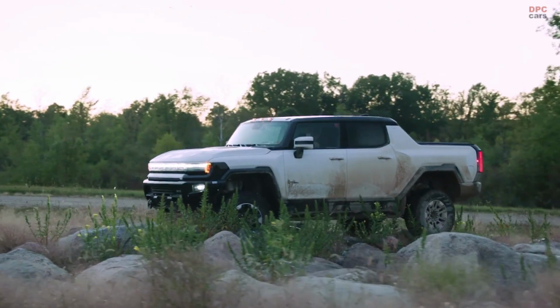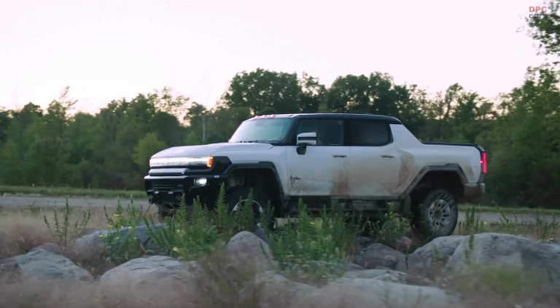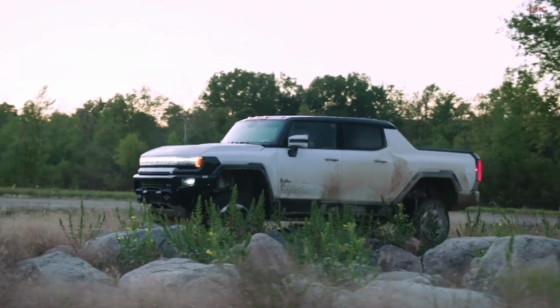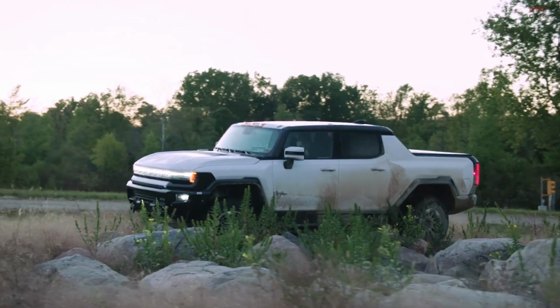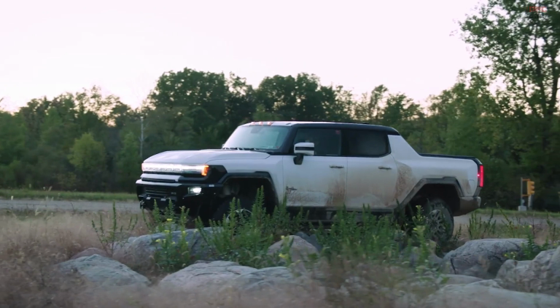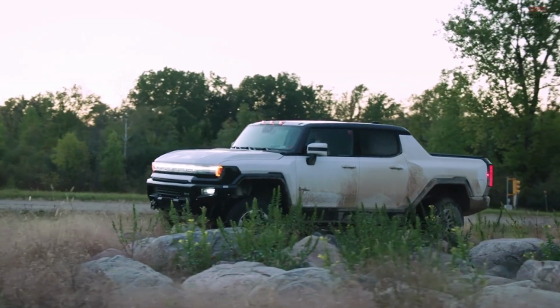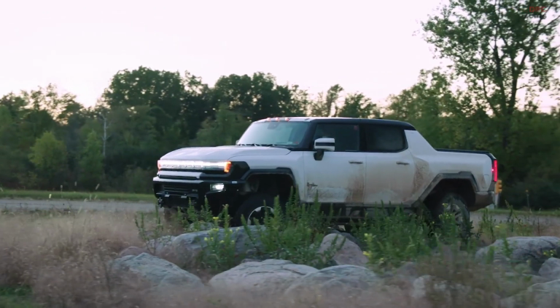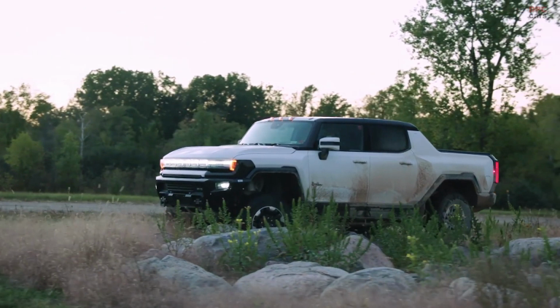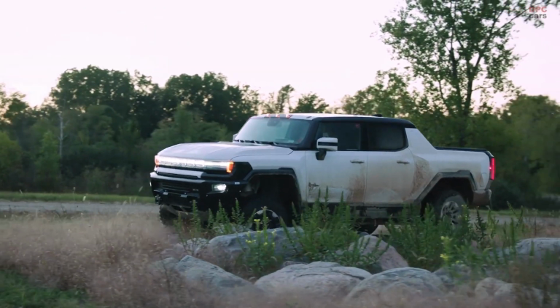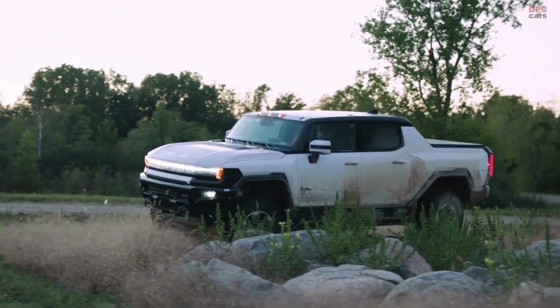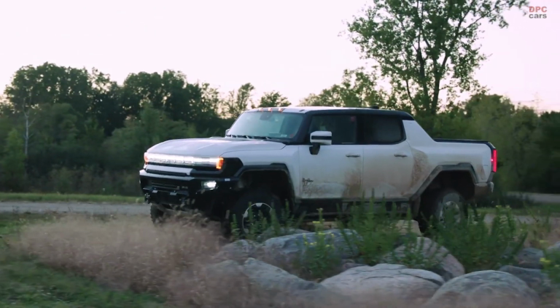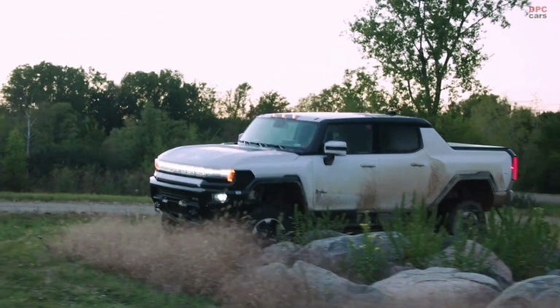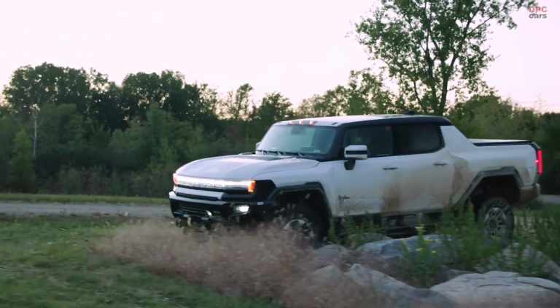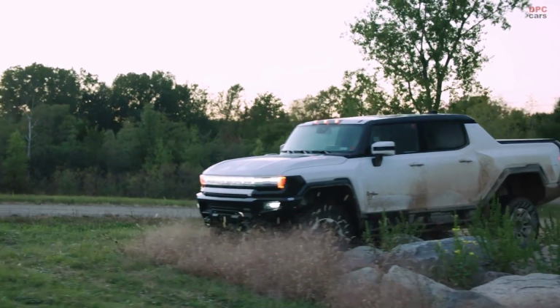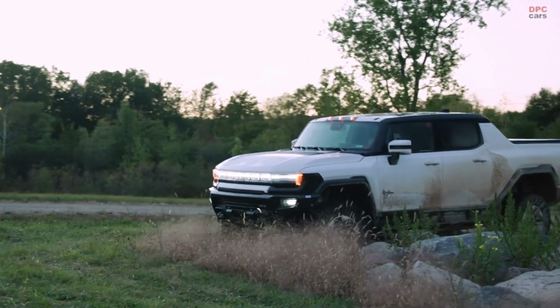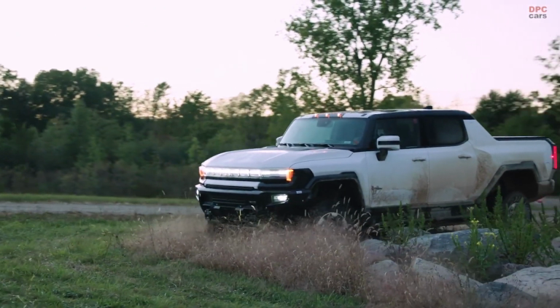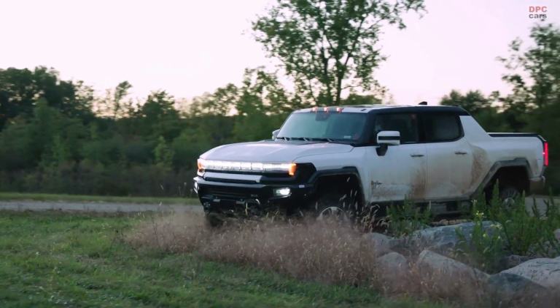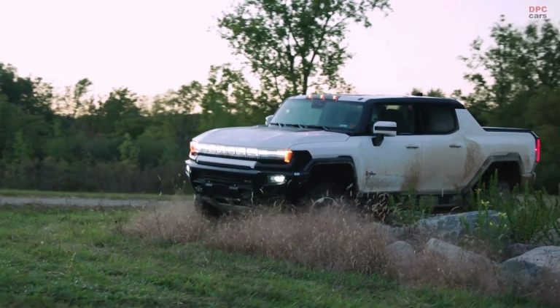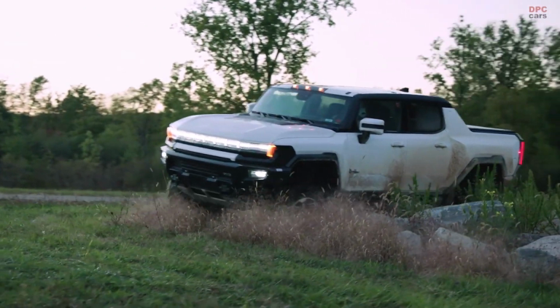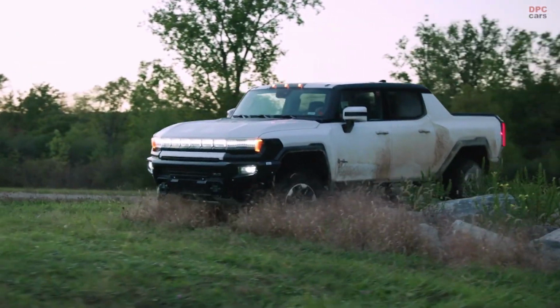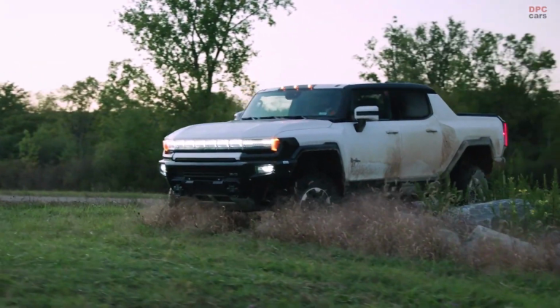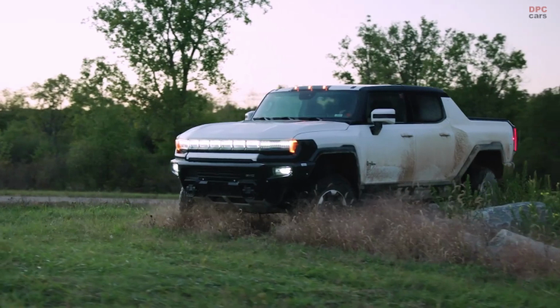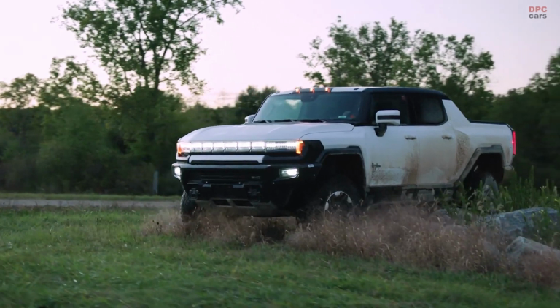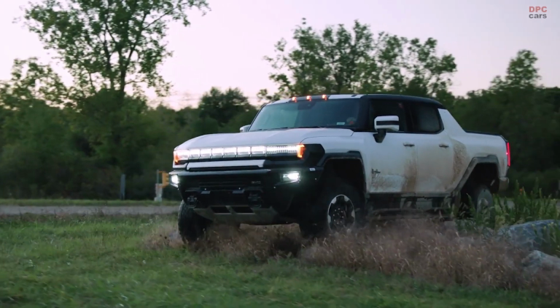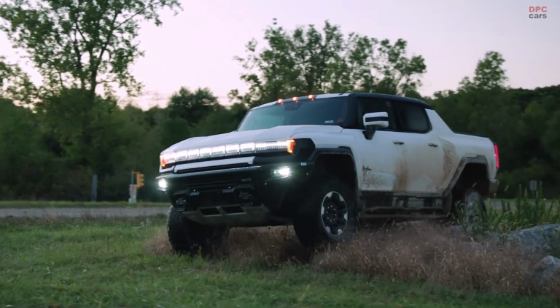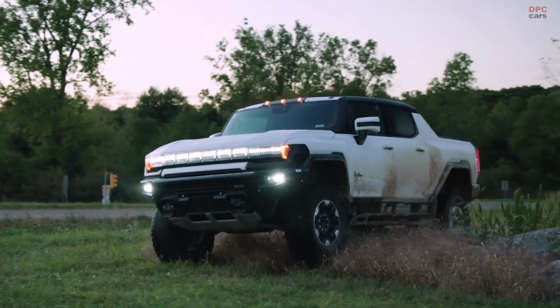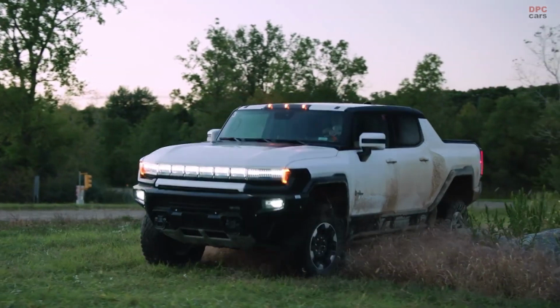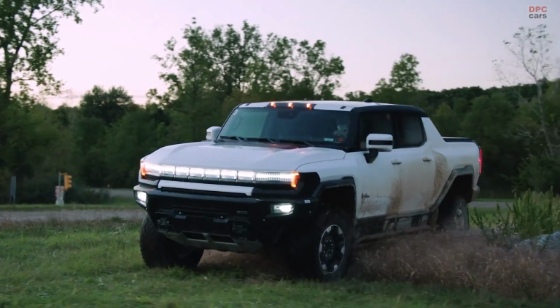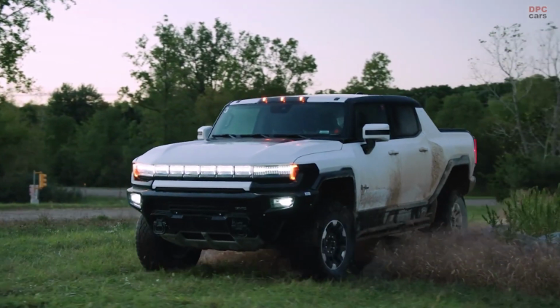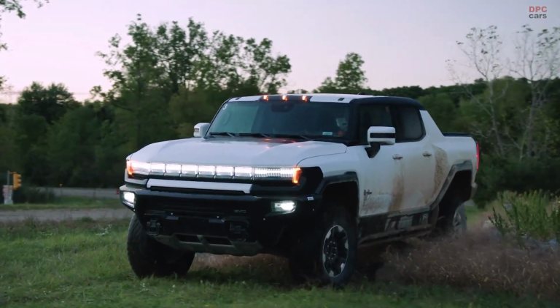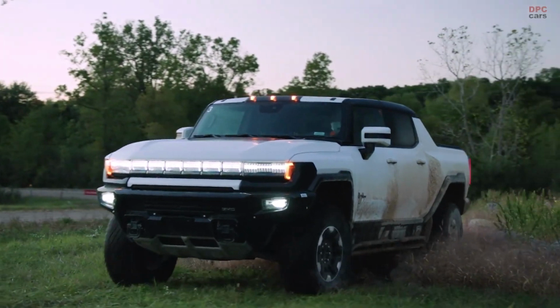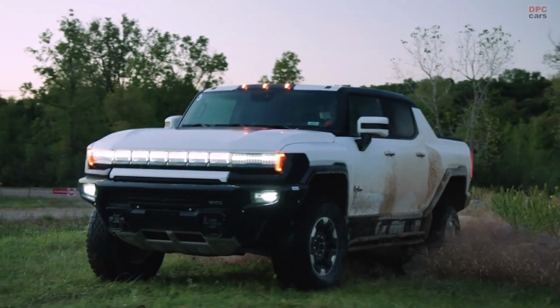With all our live camera feeds, it's like having a virtual spotter right inside the truck. And all these features we've talked about also translate into the Hummer EV being an awesome beast on the street as well.